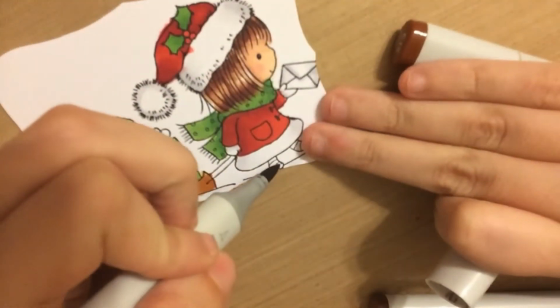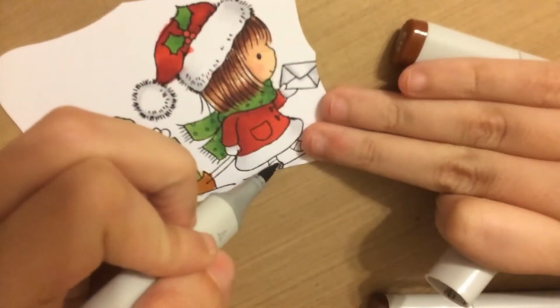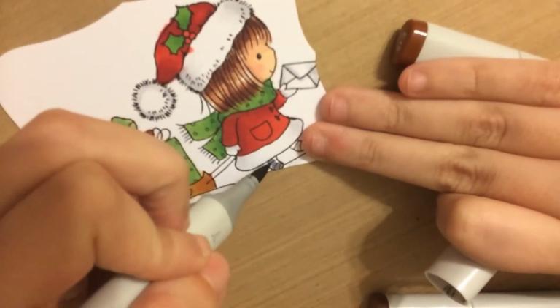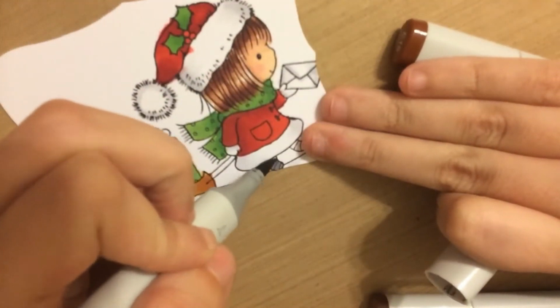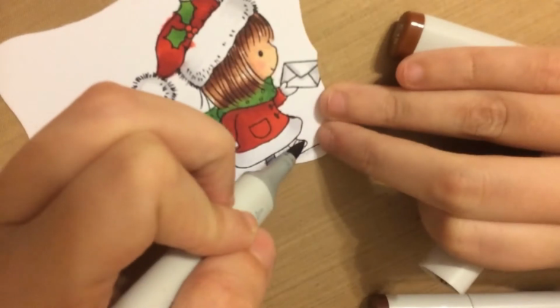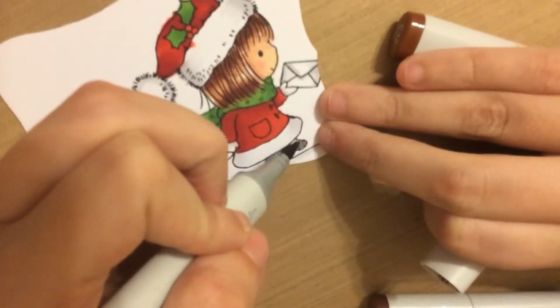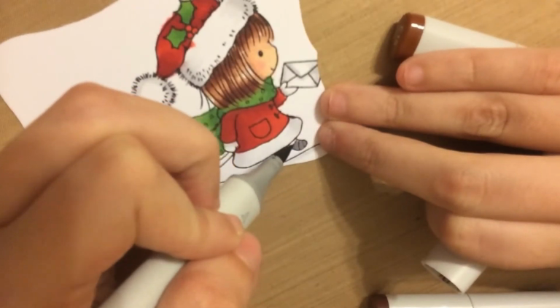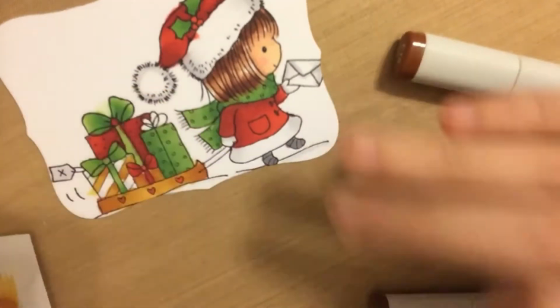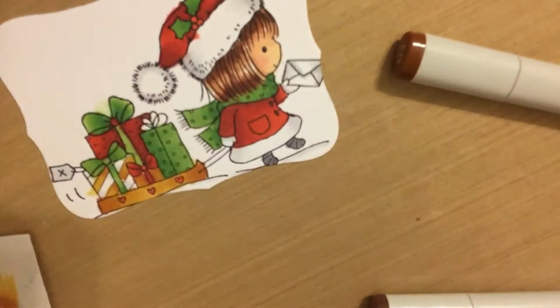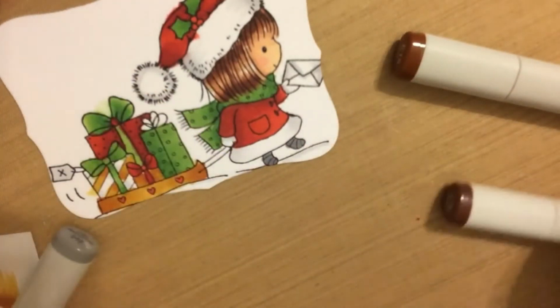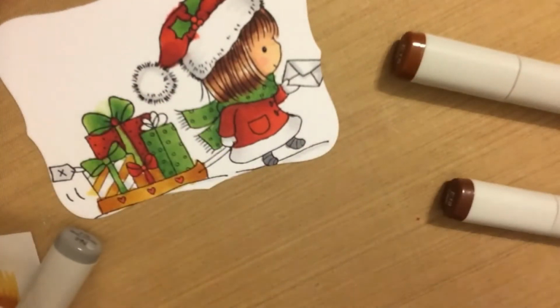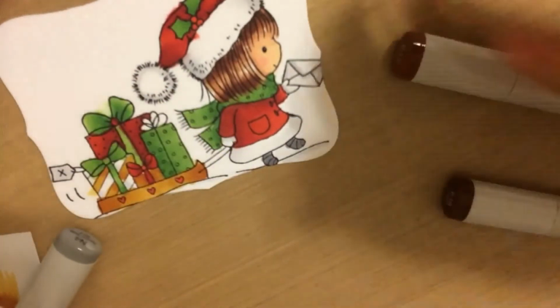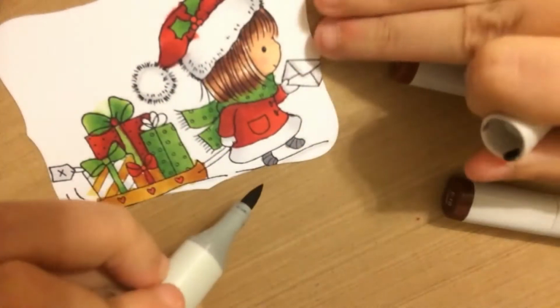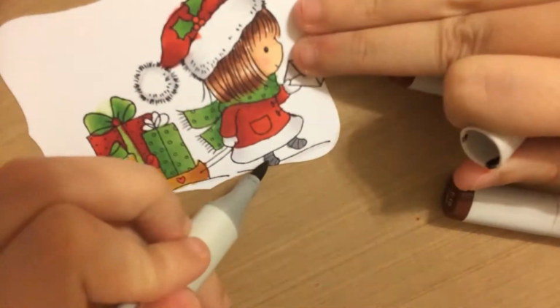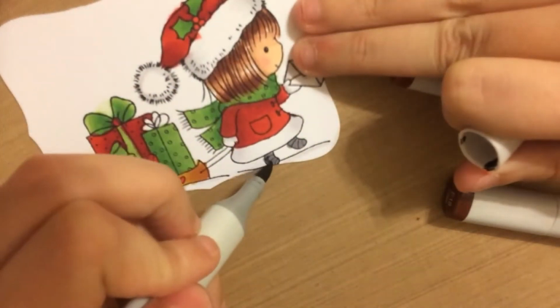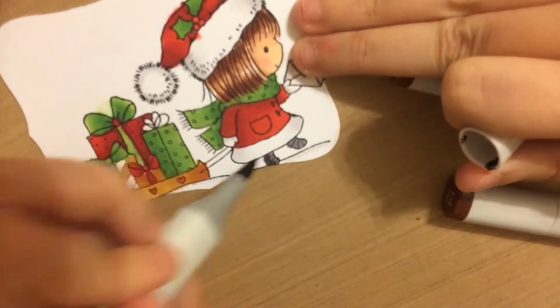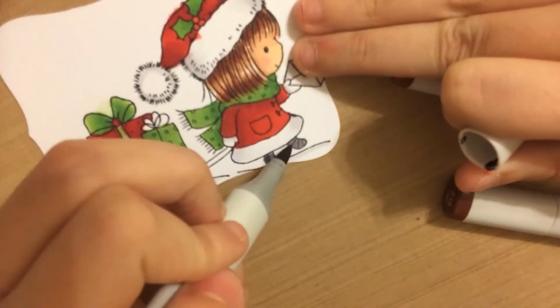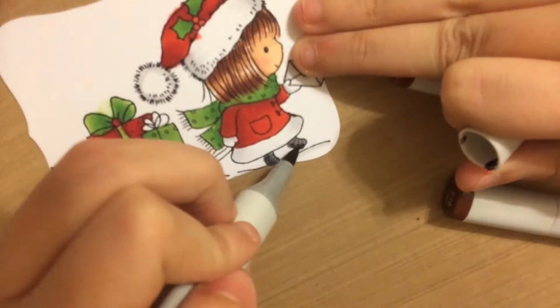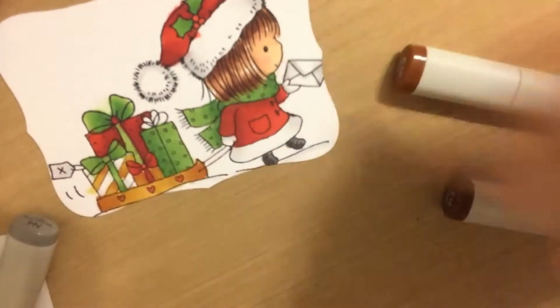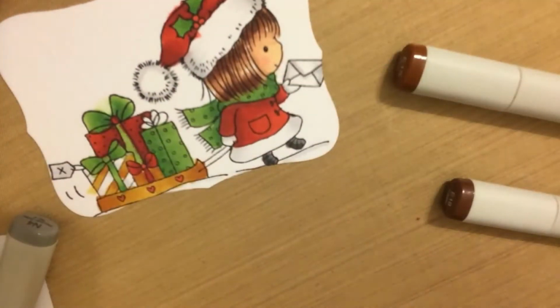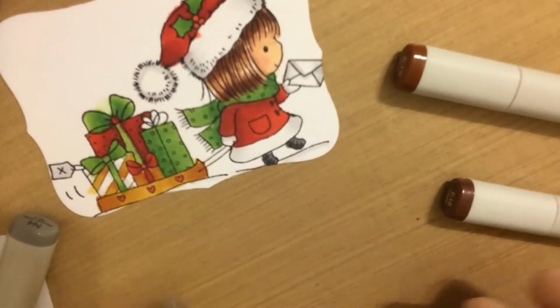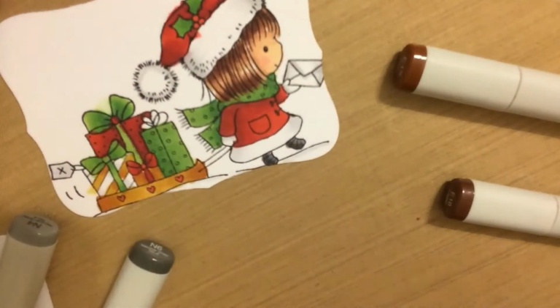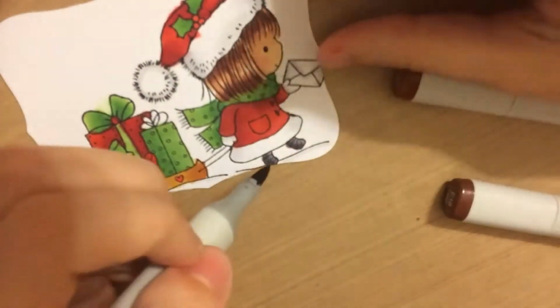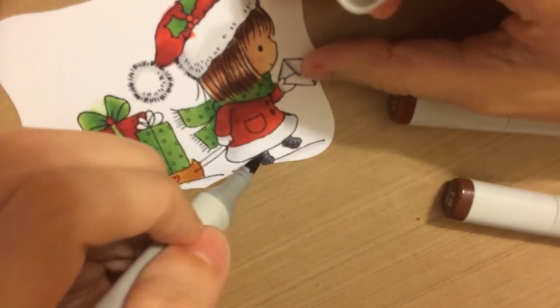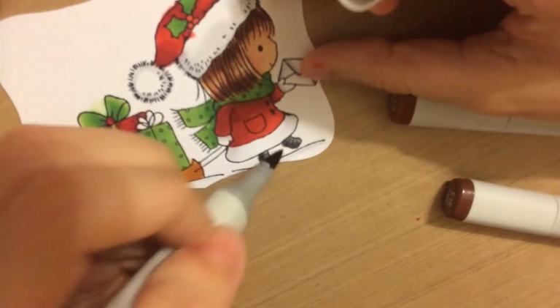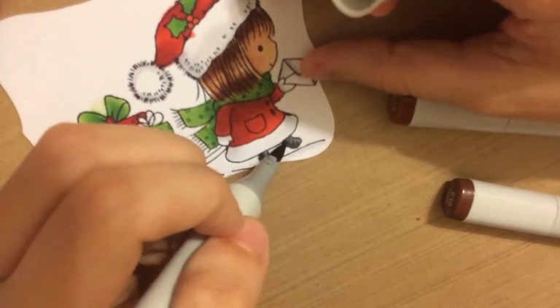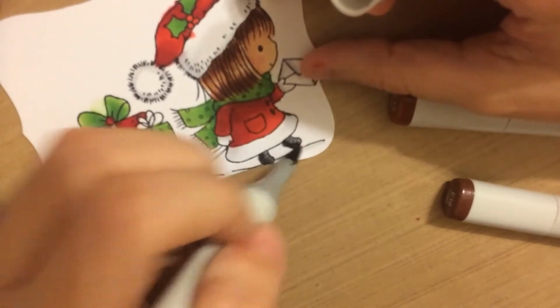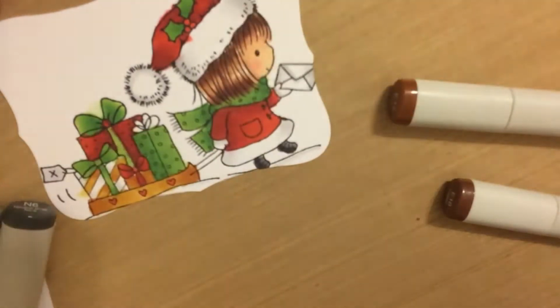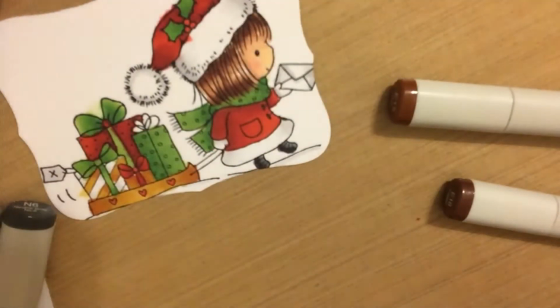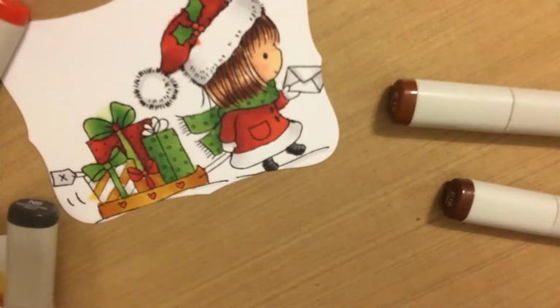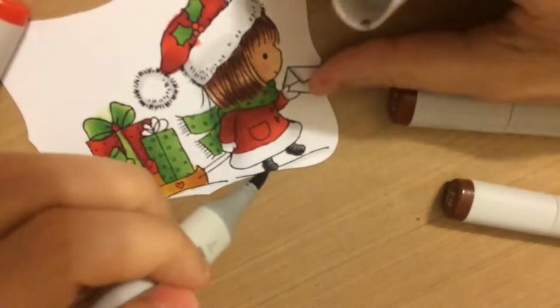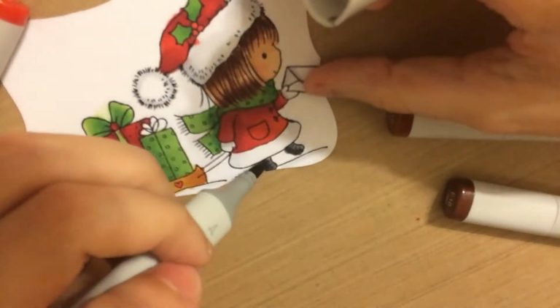Now I'm just using my N markers to create some black boots for her, and that's going to finish up my coloring.